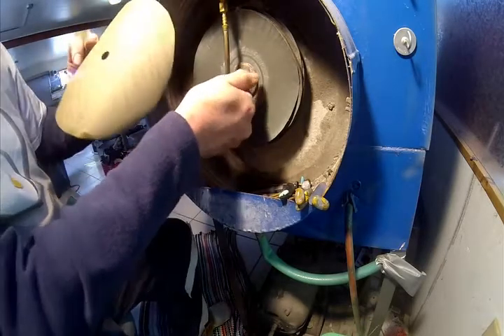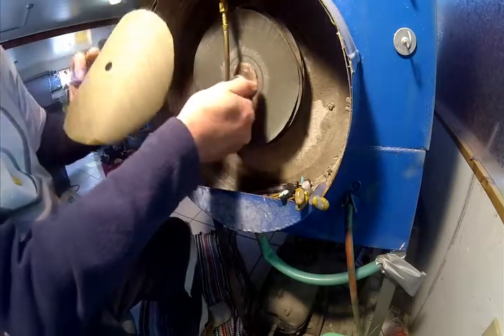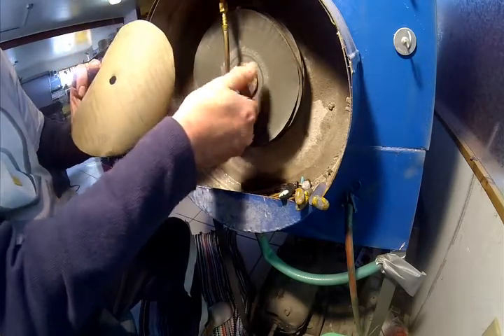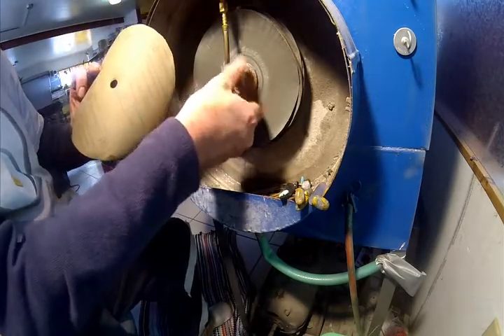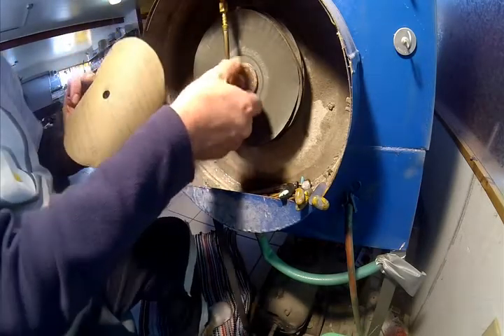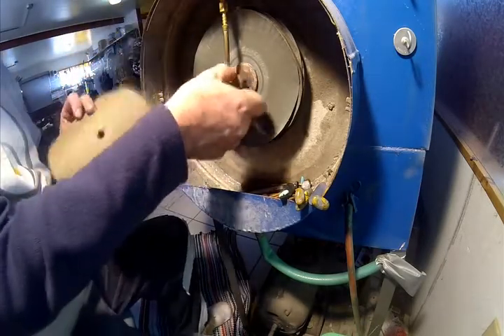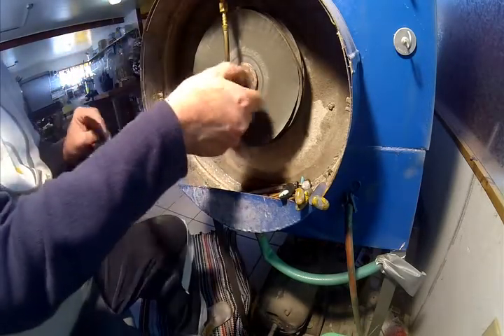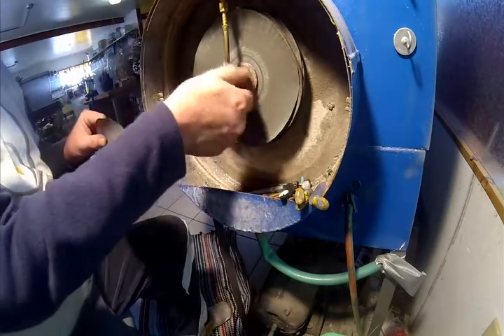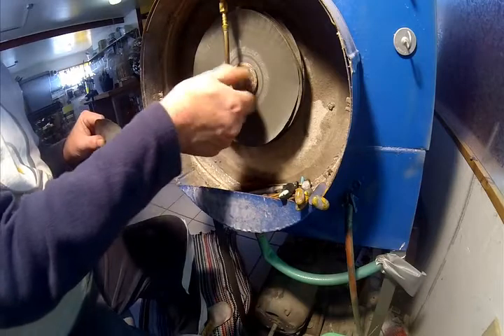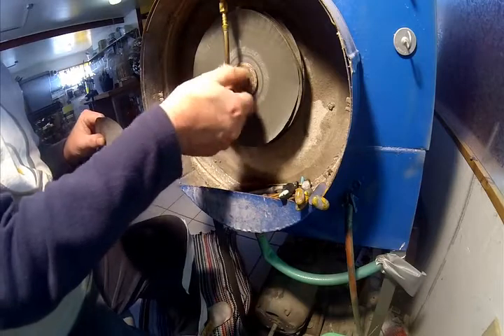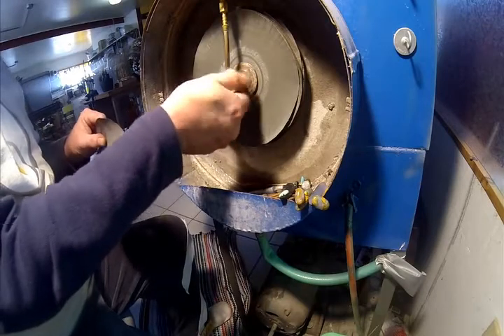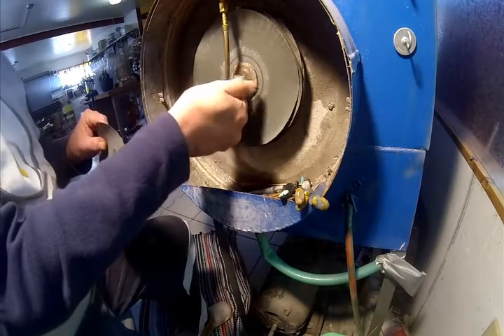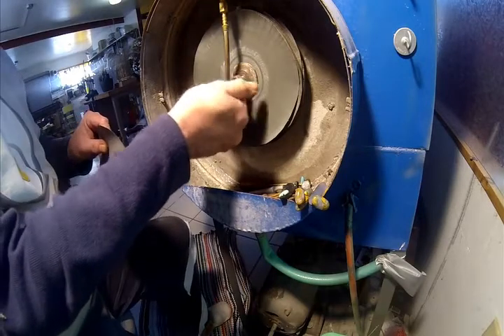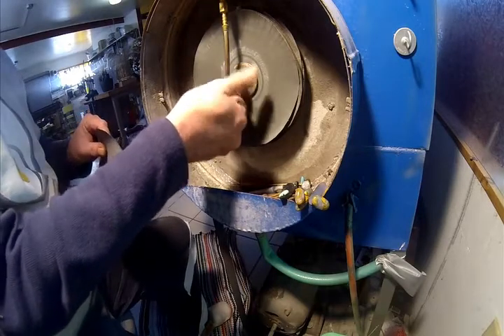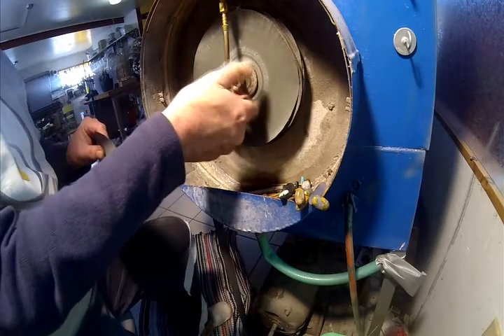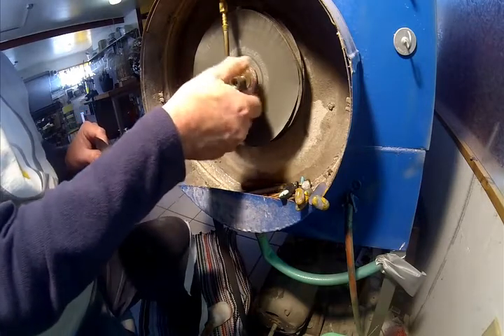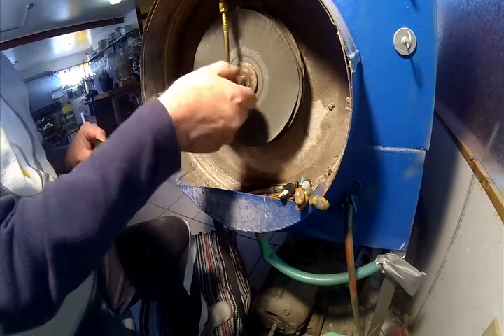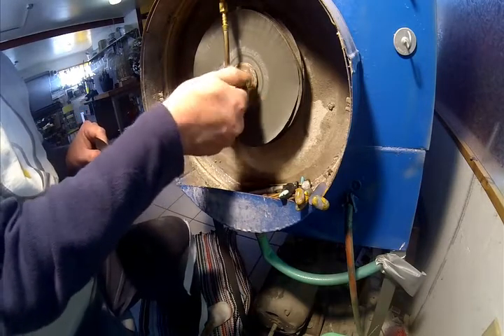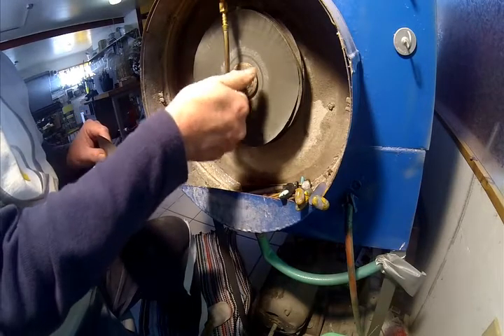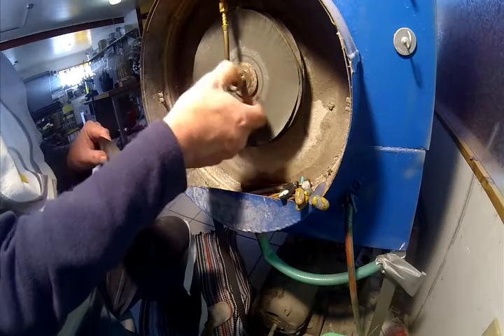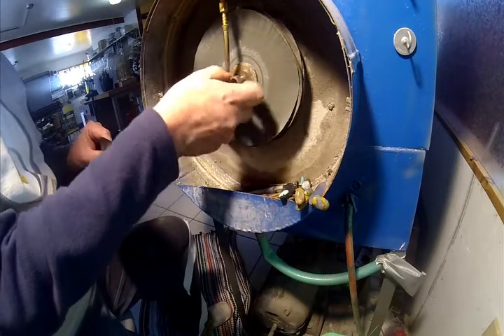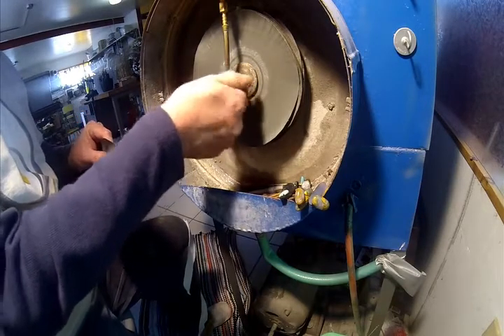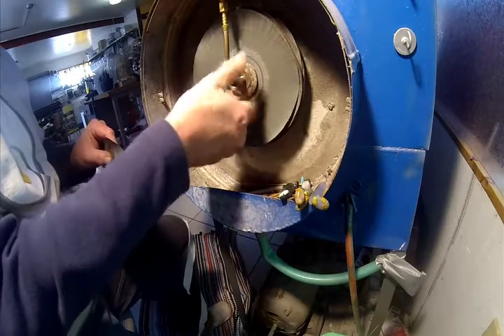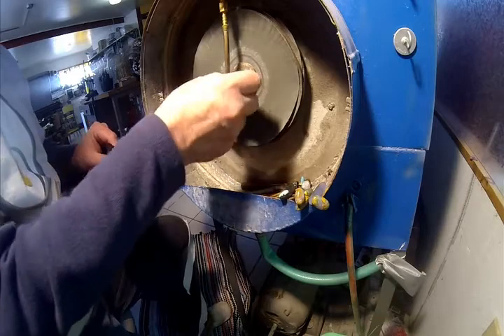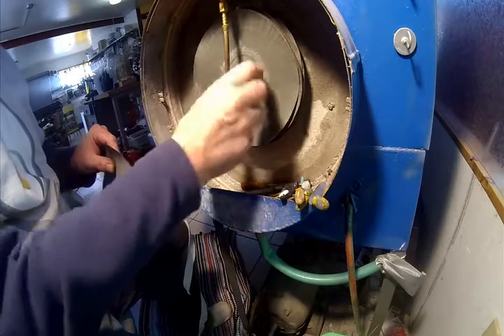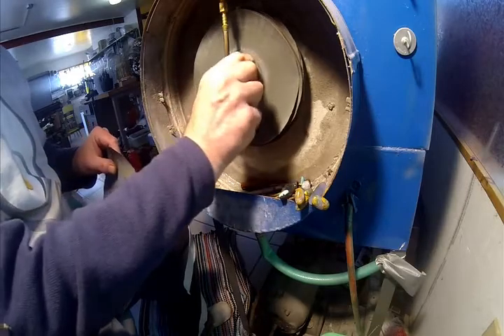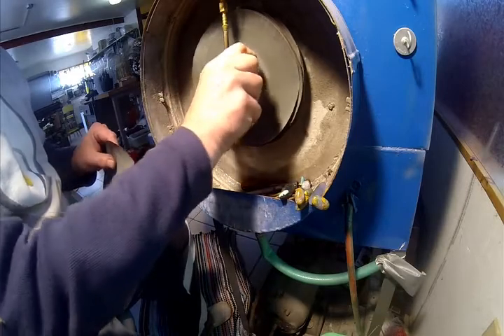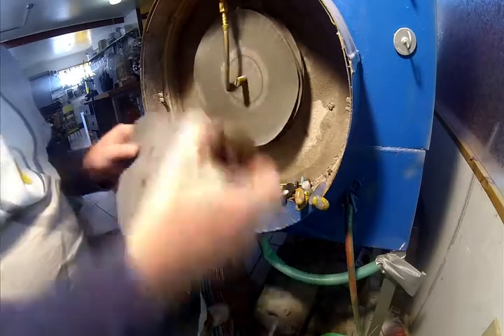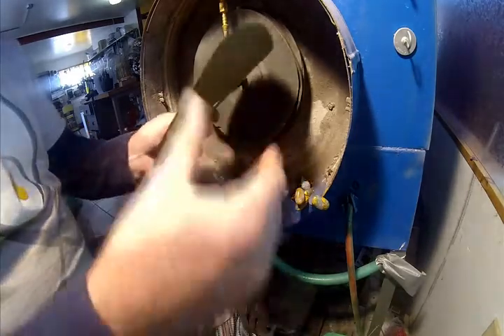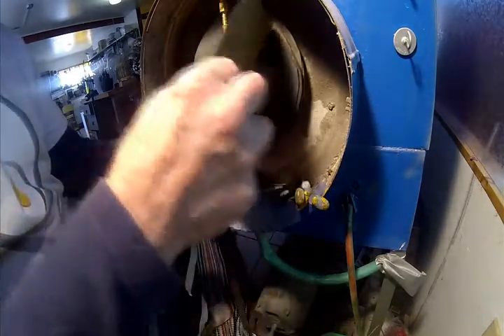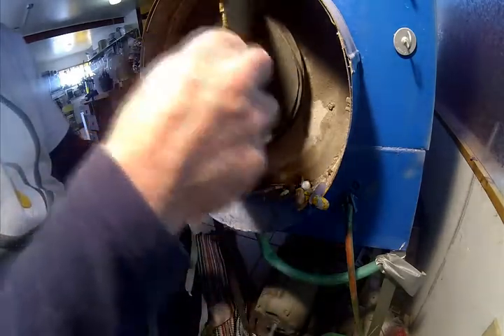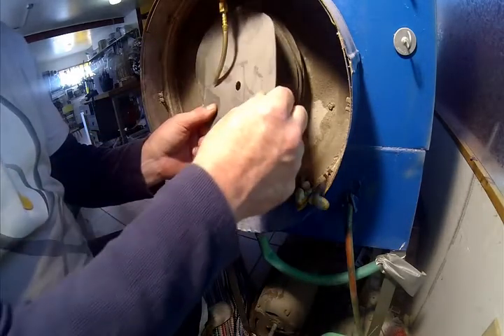This is 600 grit silicon carbide wet or dry sandpaper. You buy it at the hardware store or at the automotive supply — they use it for sanding car paint.